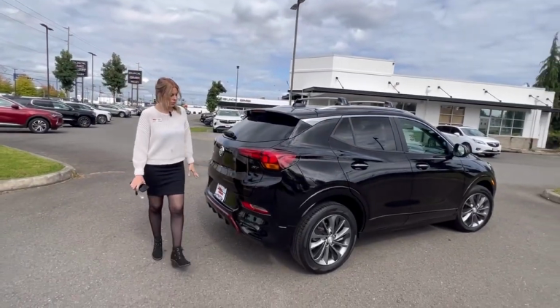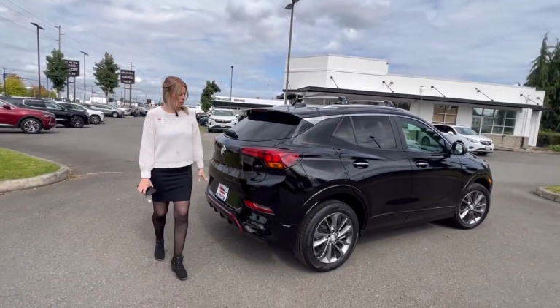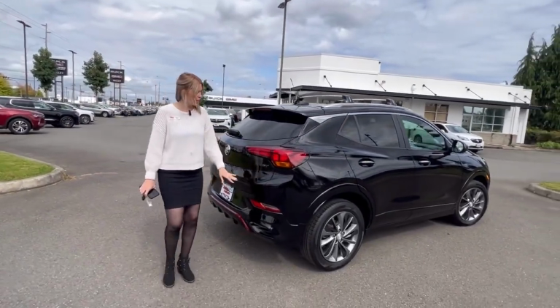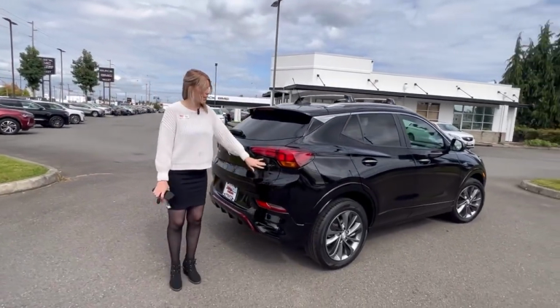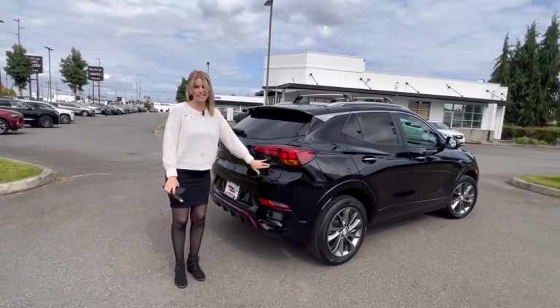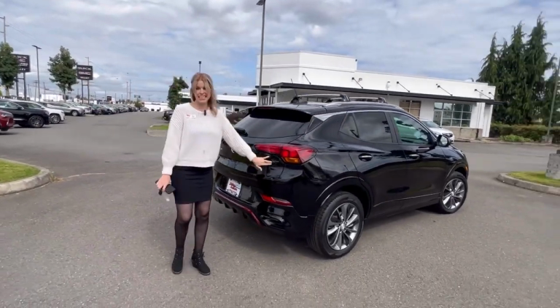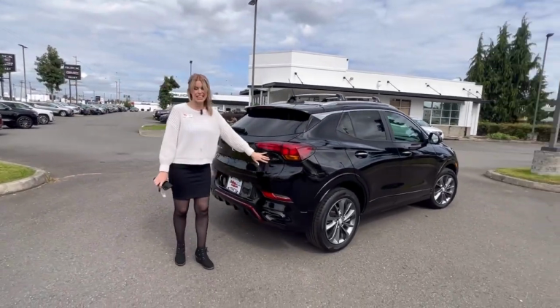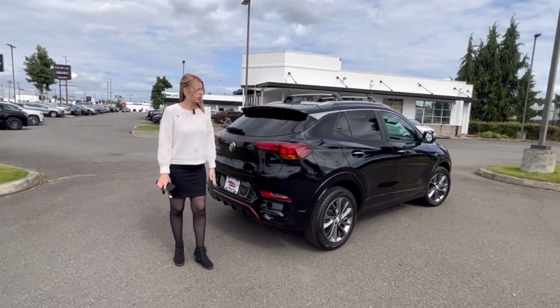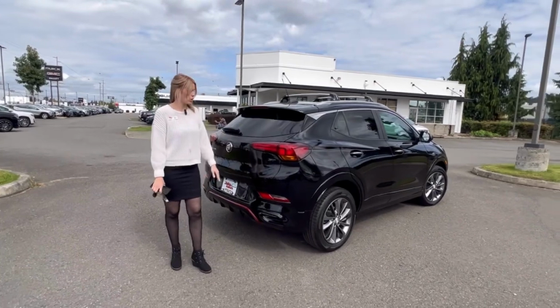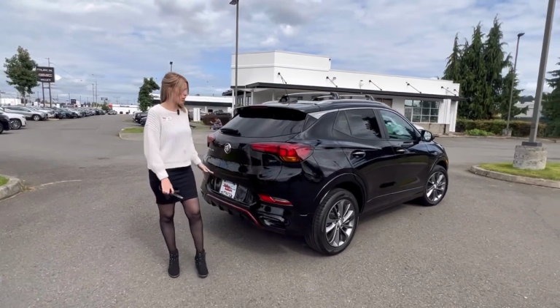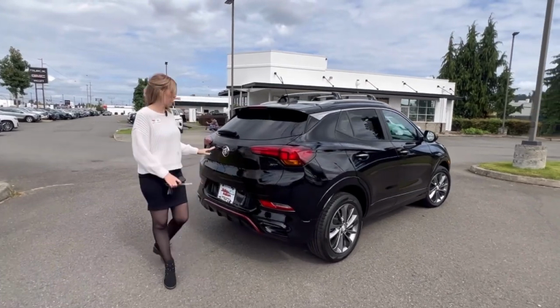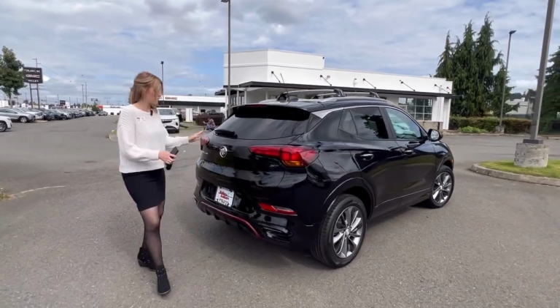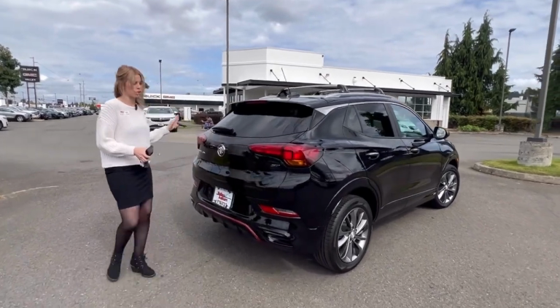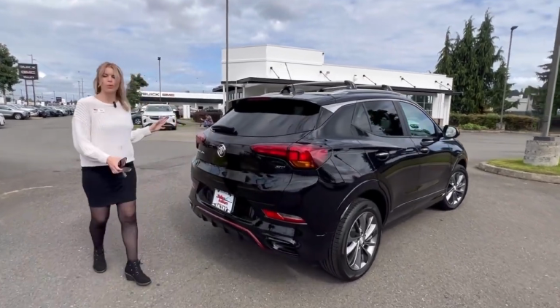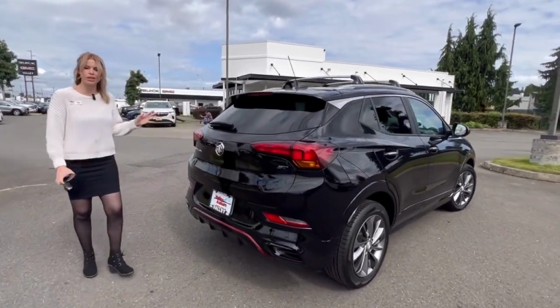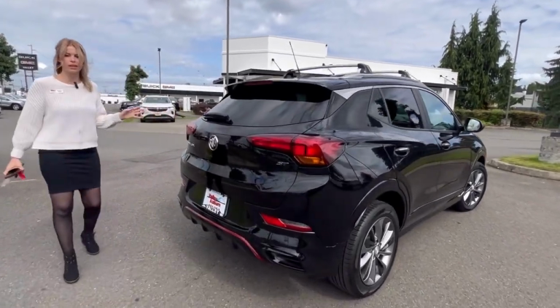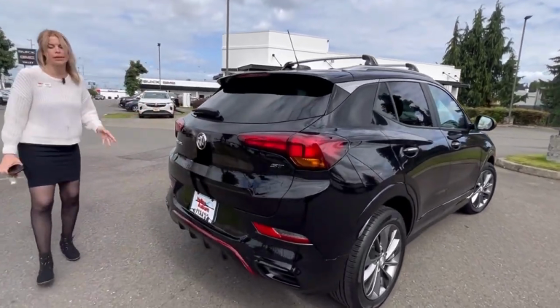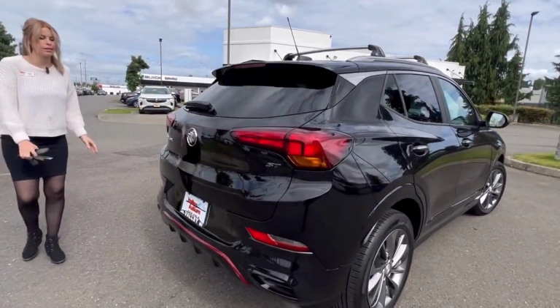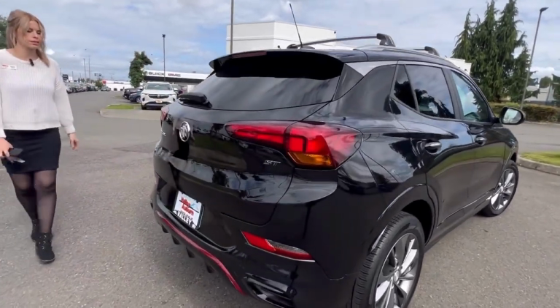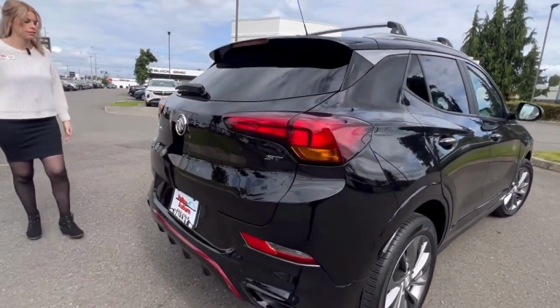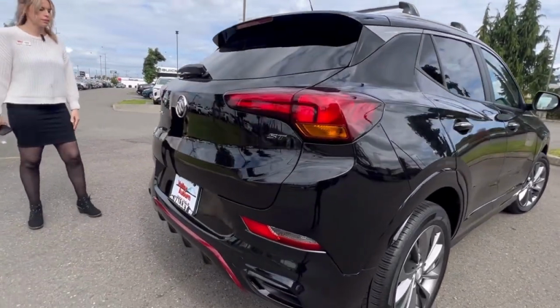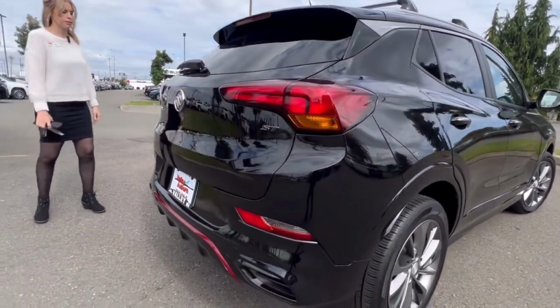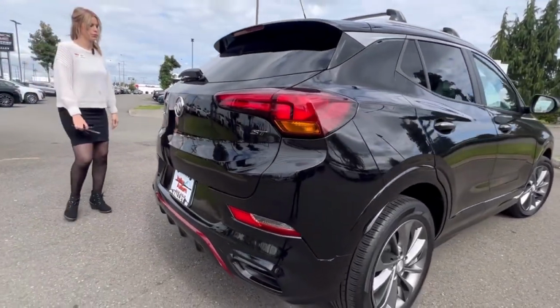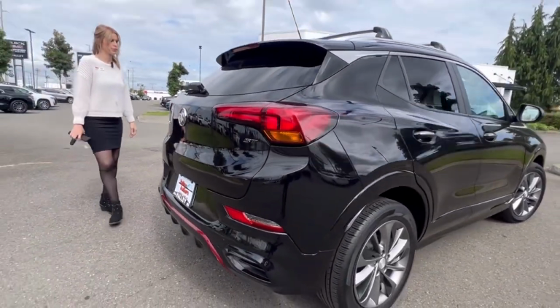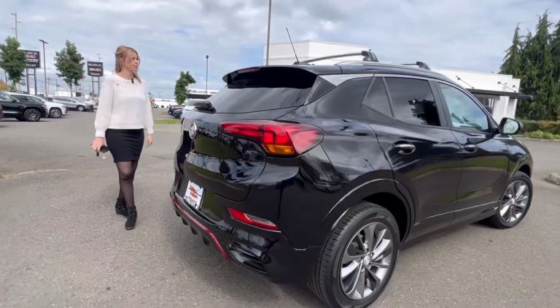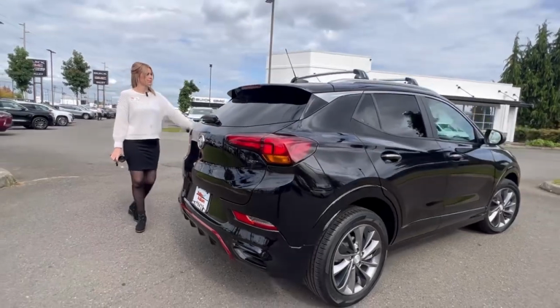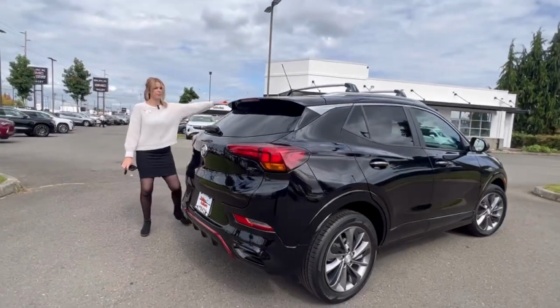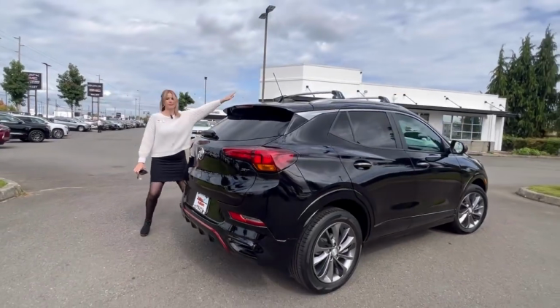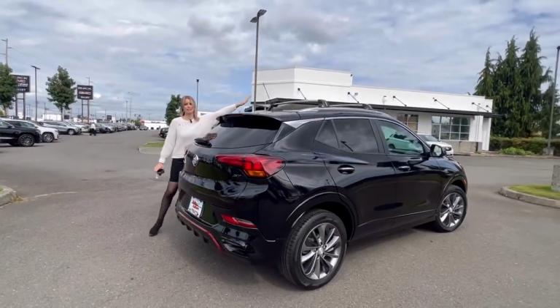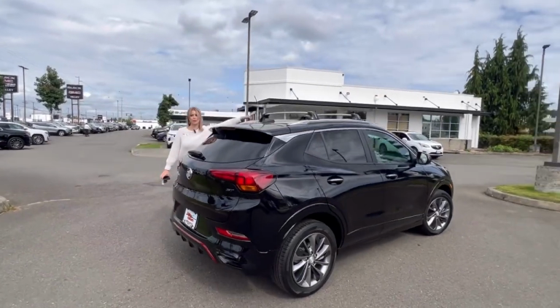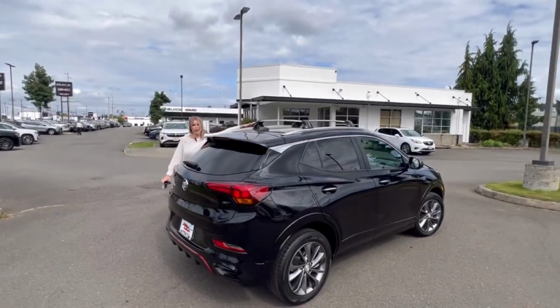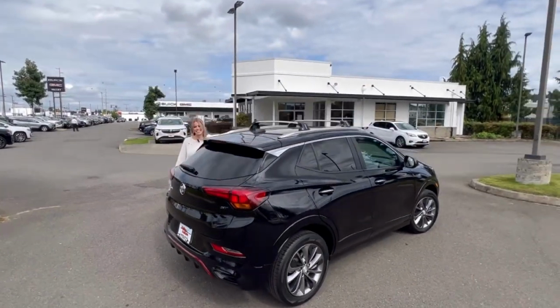It is the ST, so it has the more sporty appearance. It has the roof racks.